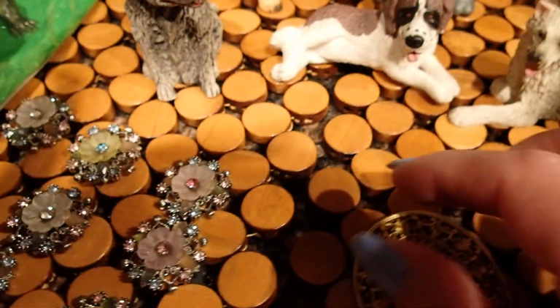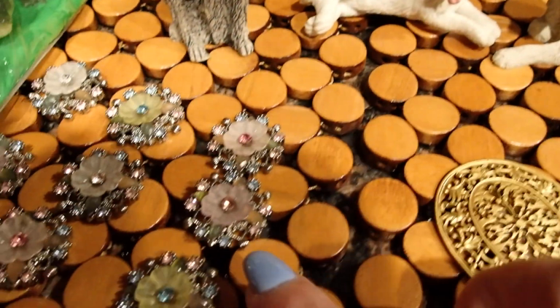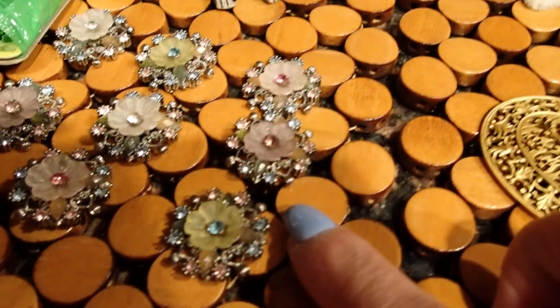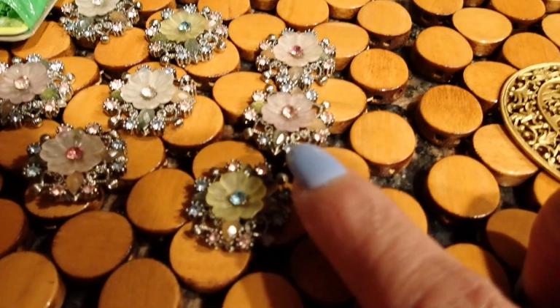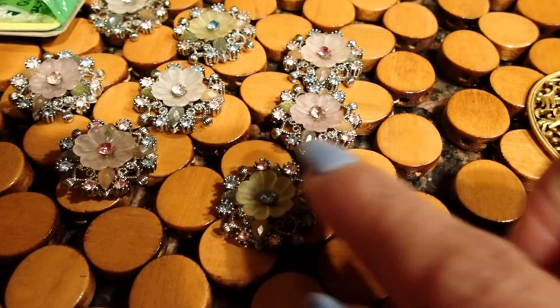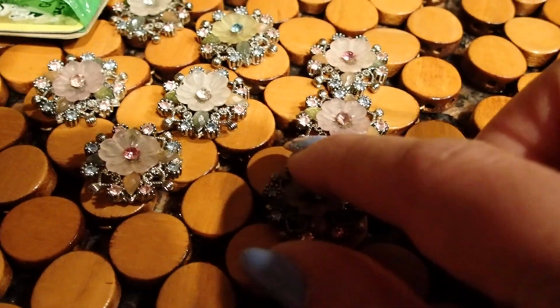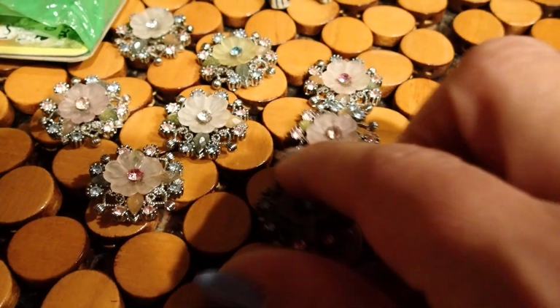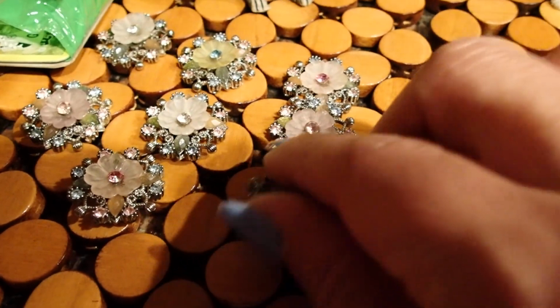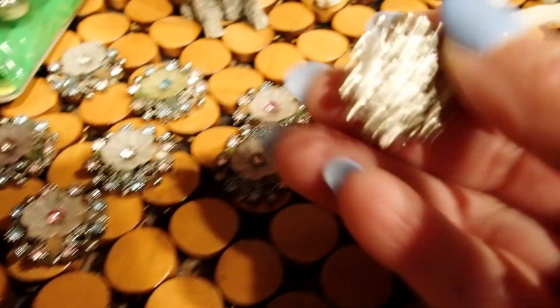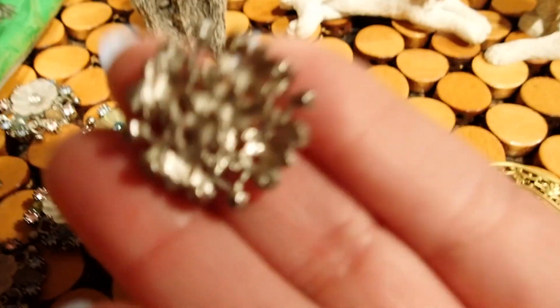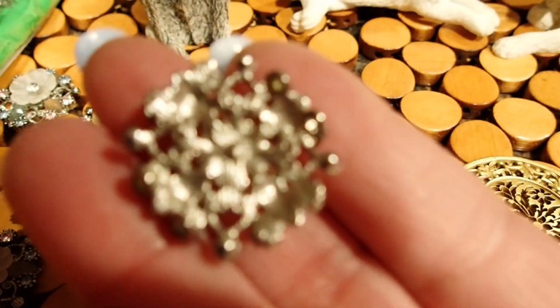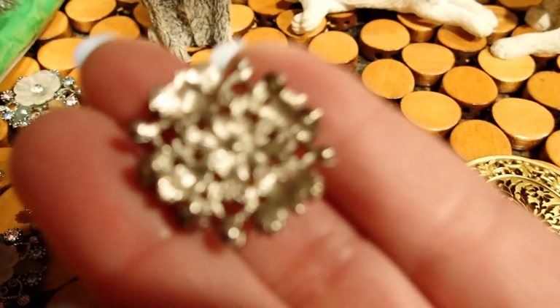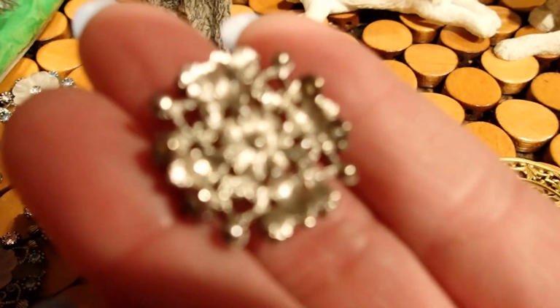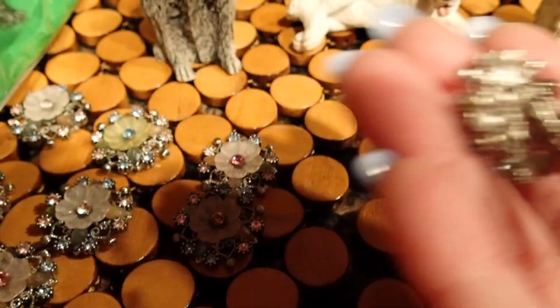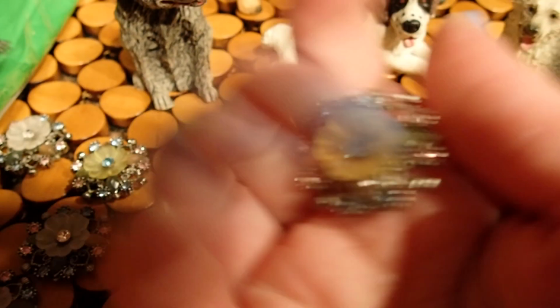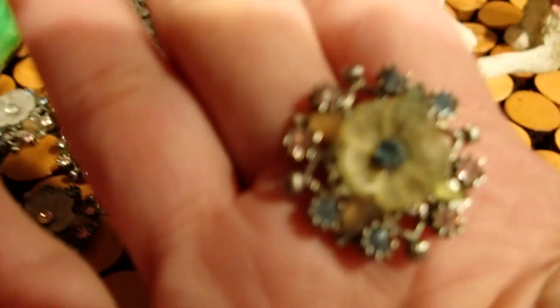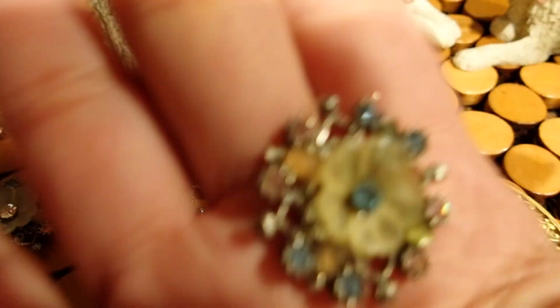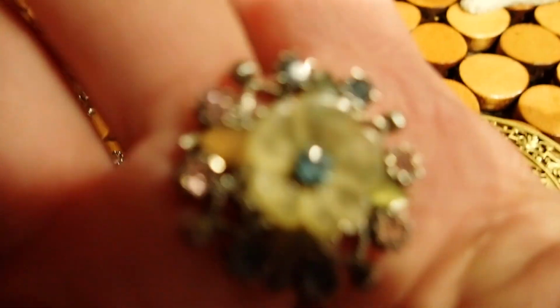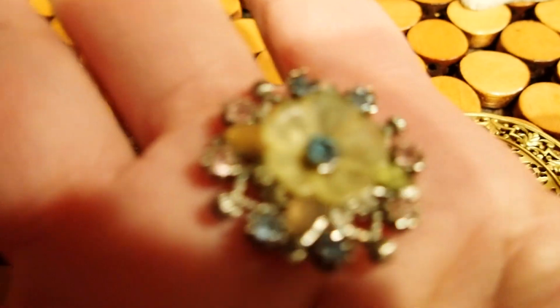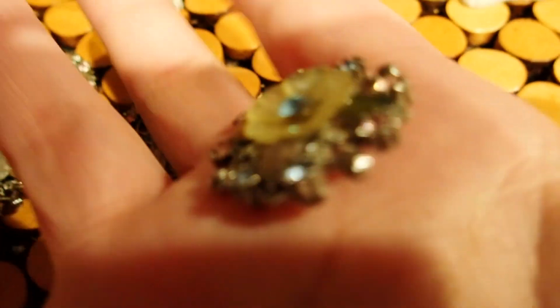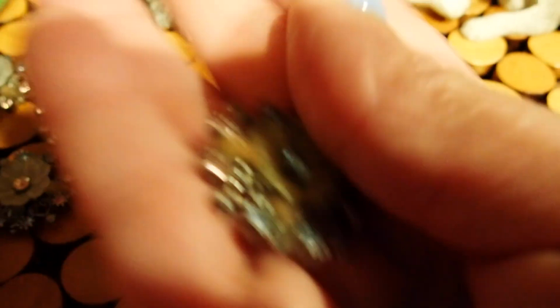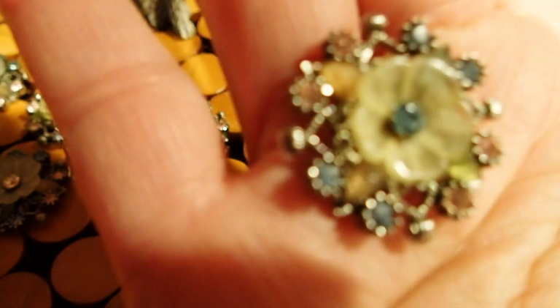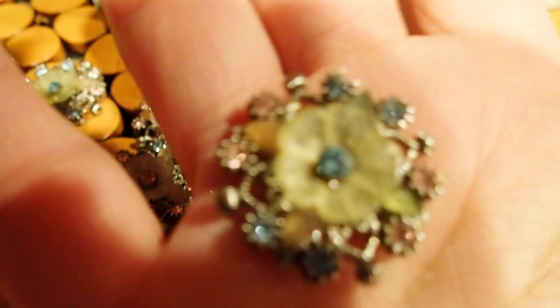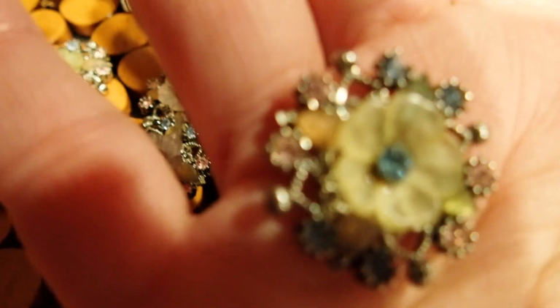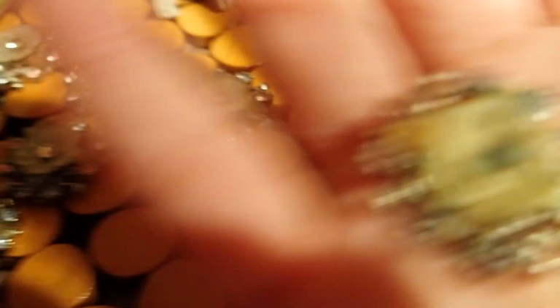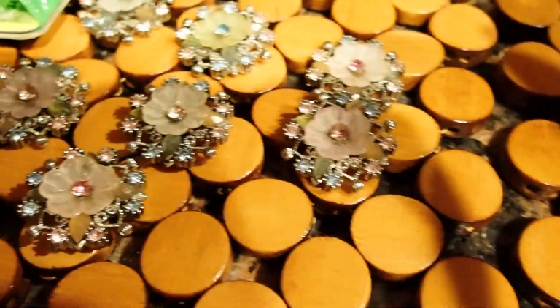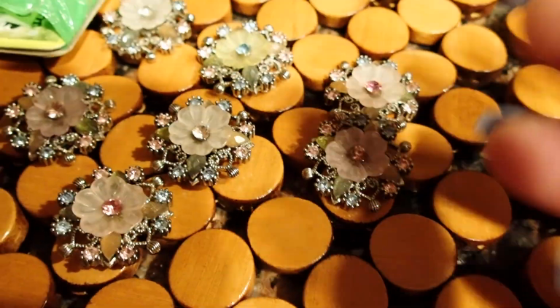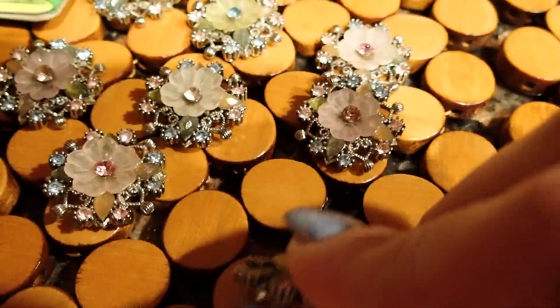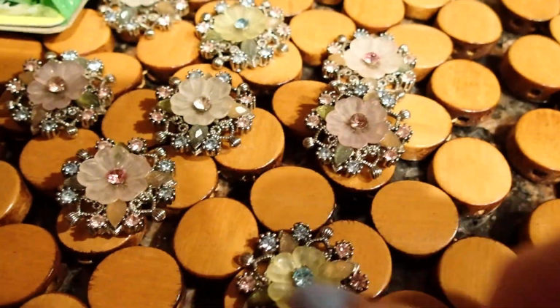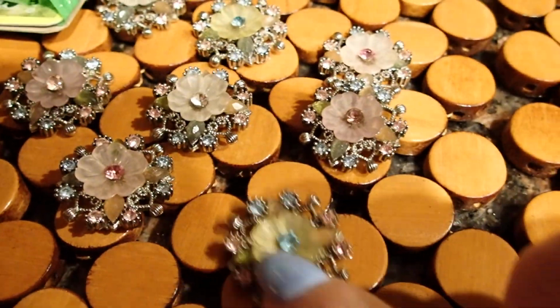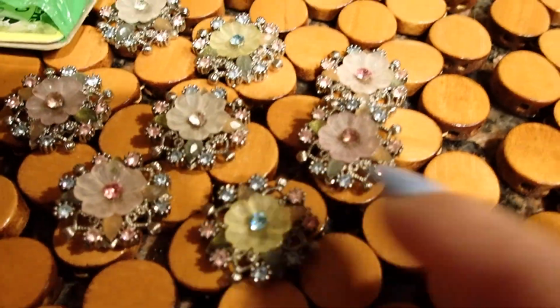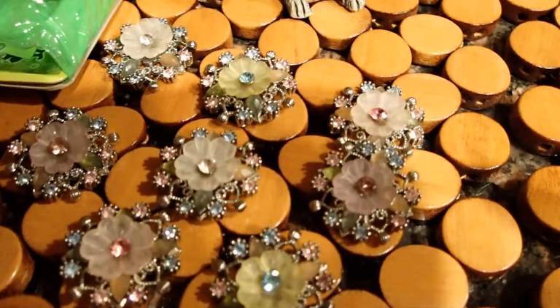Then there were these little pieces. I'm not sure what they are — they don't have anything in the back. But they were in a little bag for 50 cents, so I got these to repurpose.